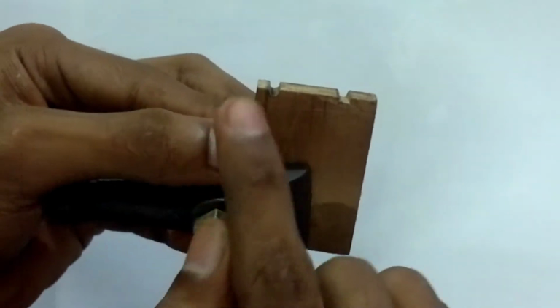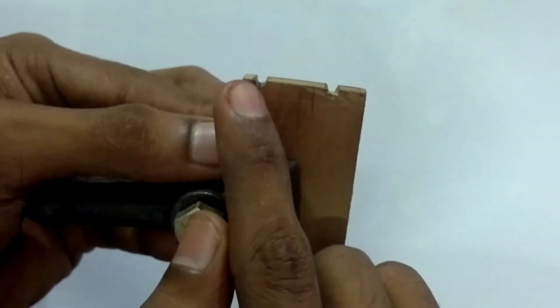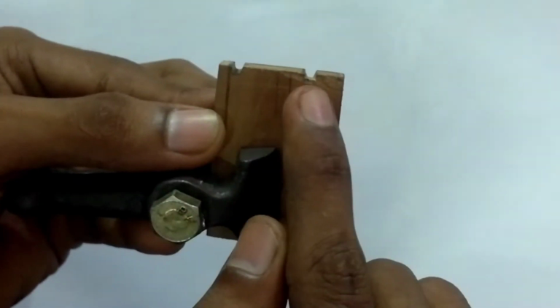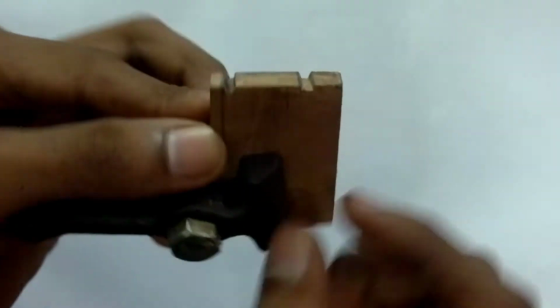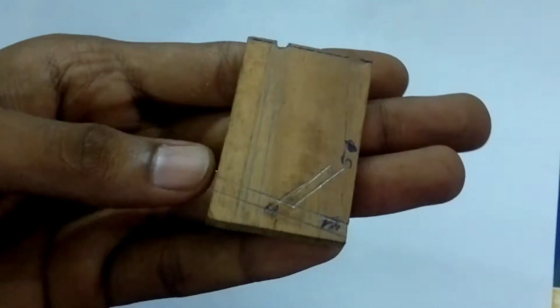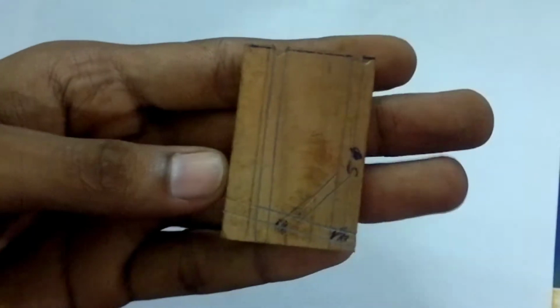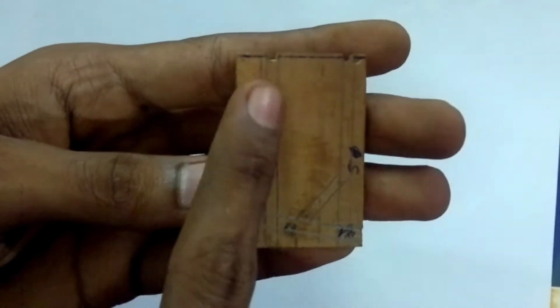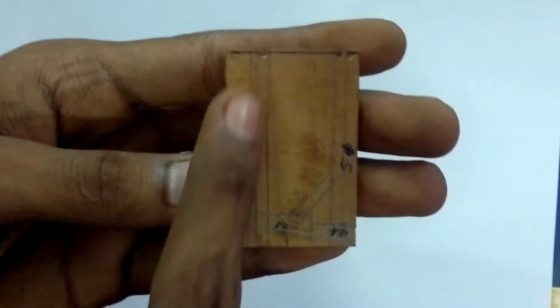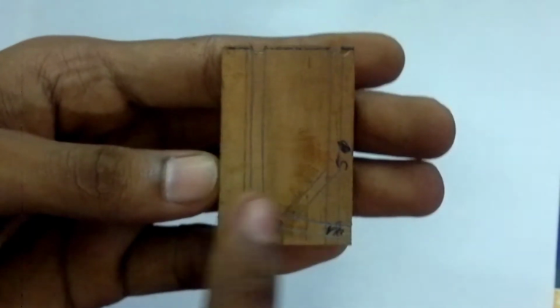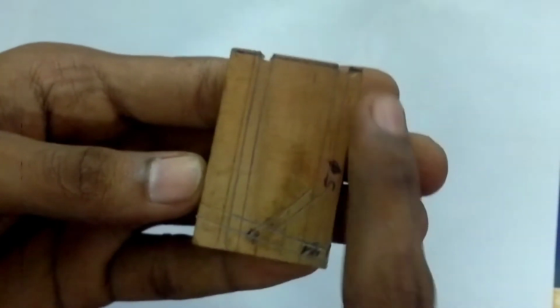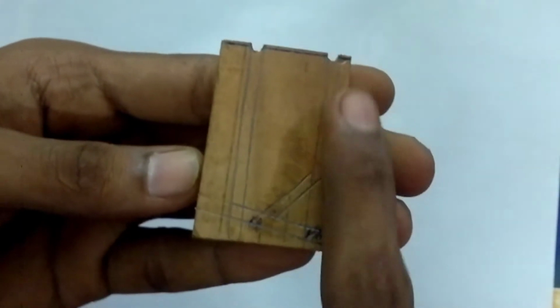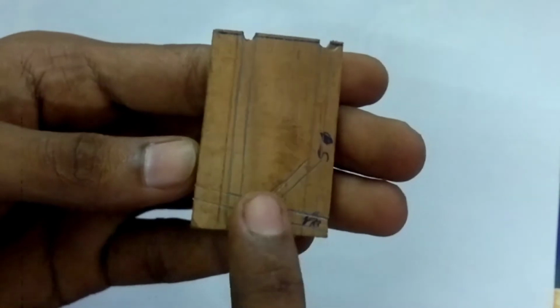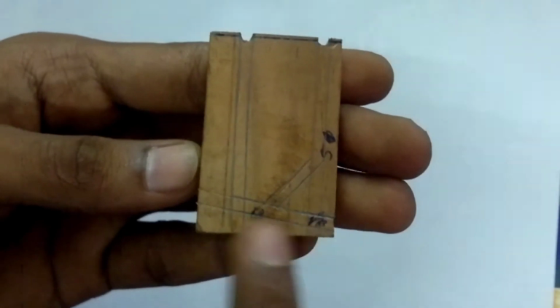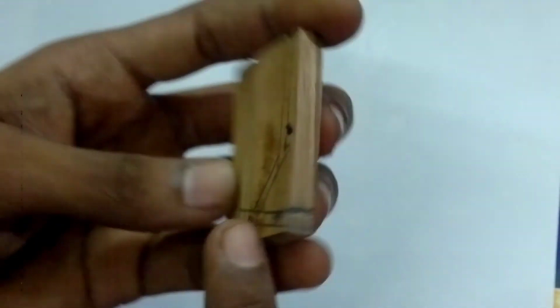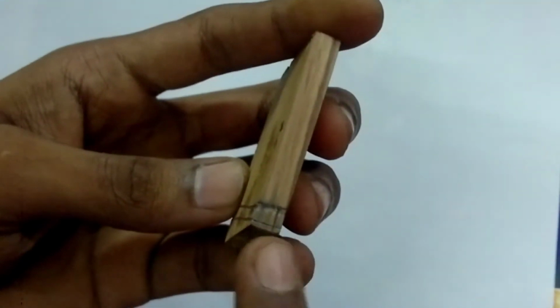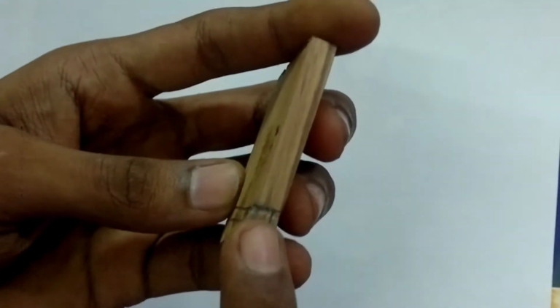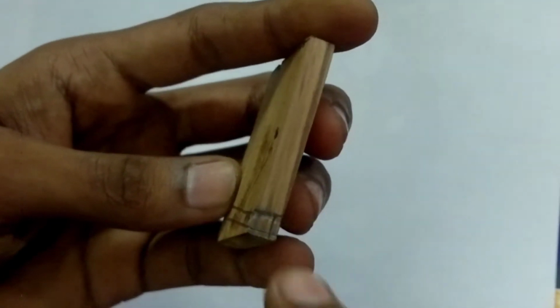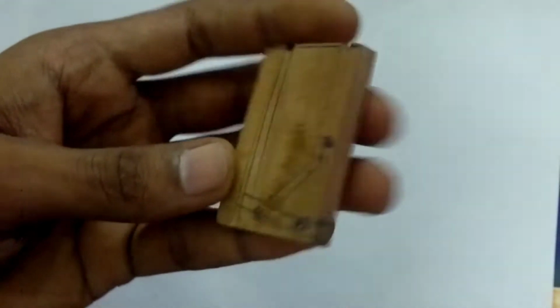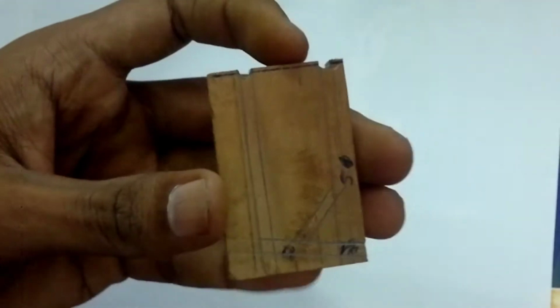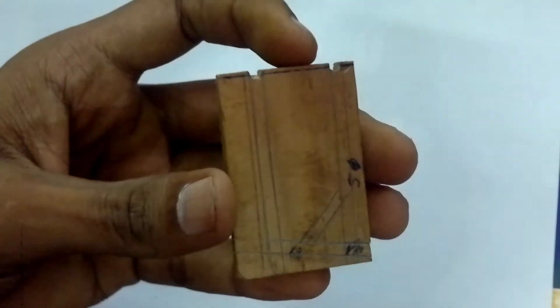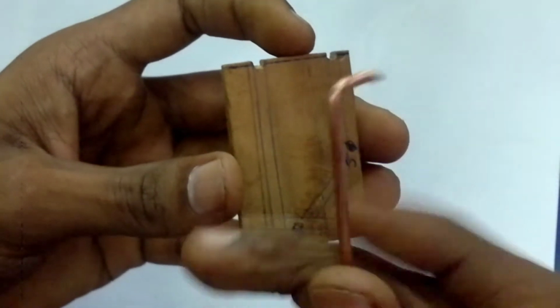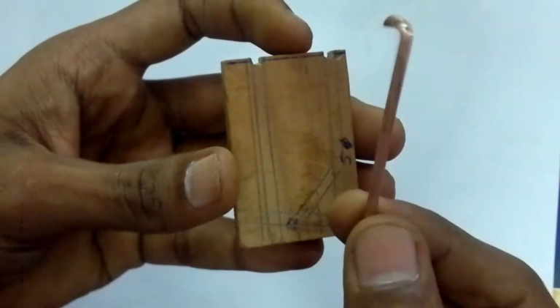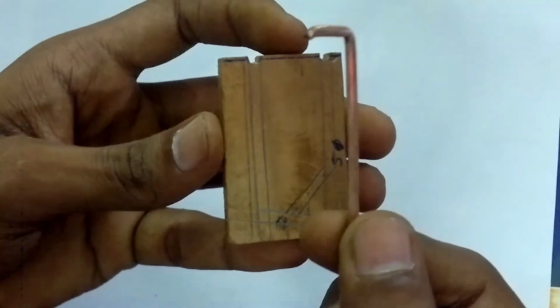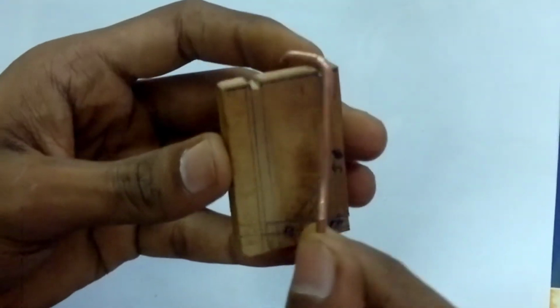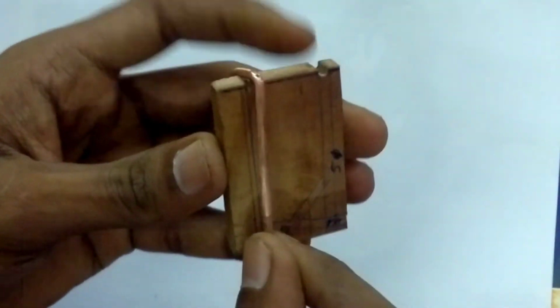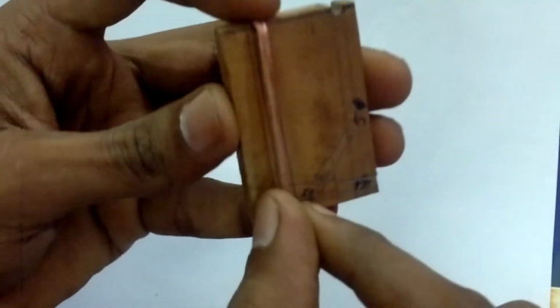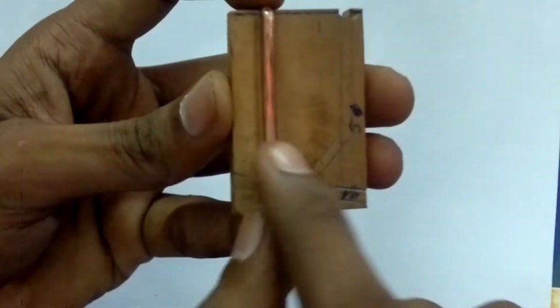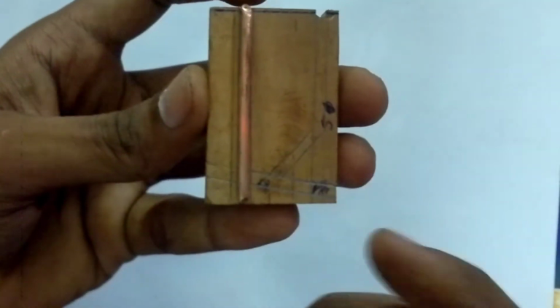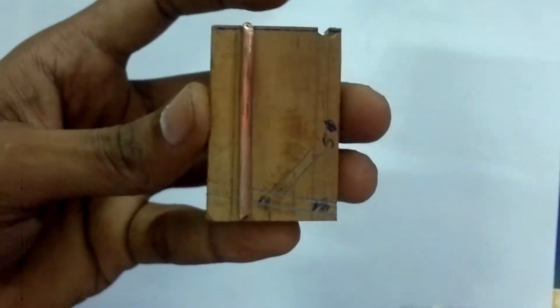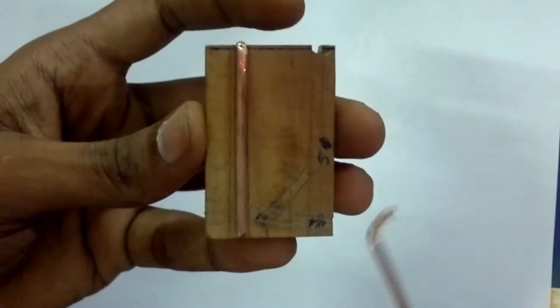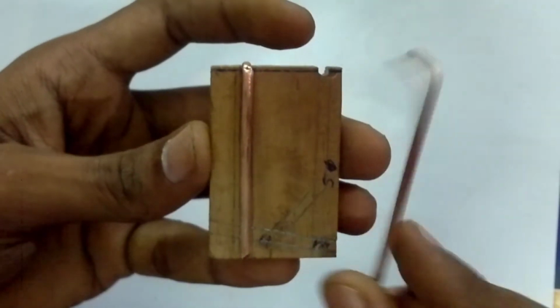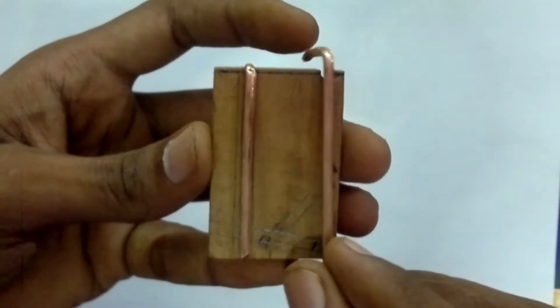Then I cut the slots after marking. I also cut grooves into the wood for the copper rods to sit into. There is also a hole for the wire to pass through. These are the copper contacts that I'll be using for the terminal contacts.